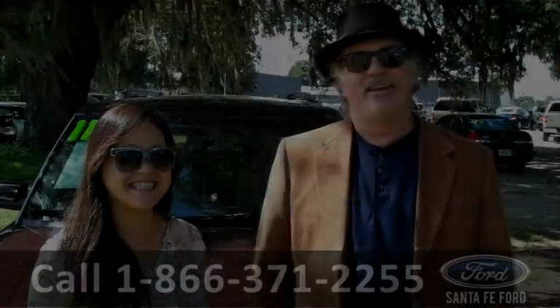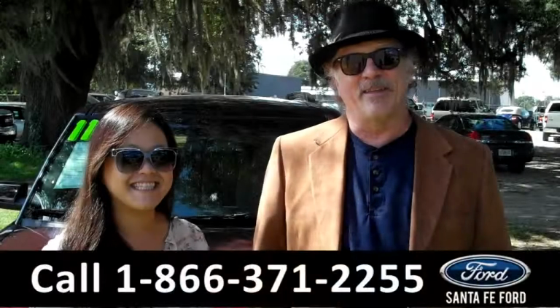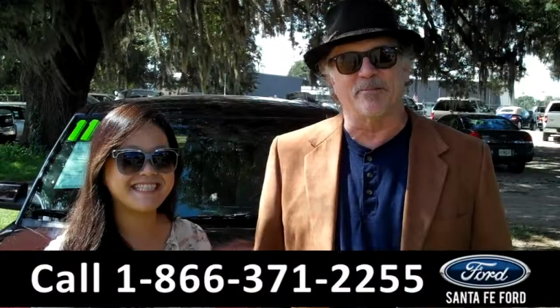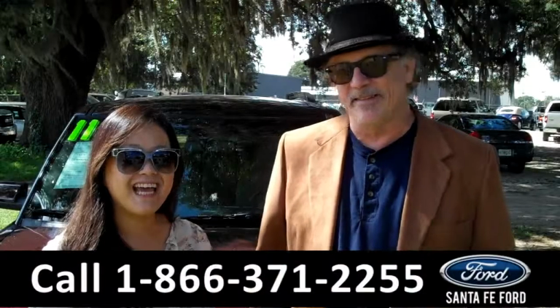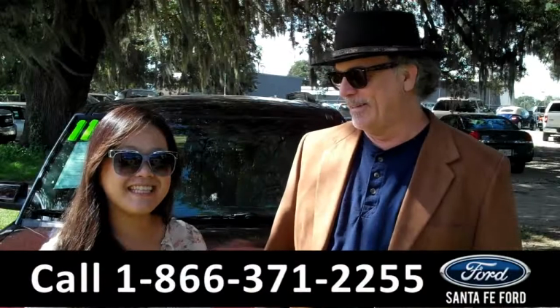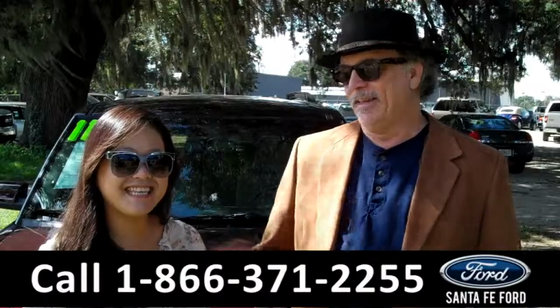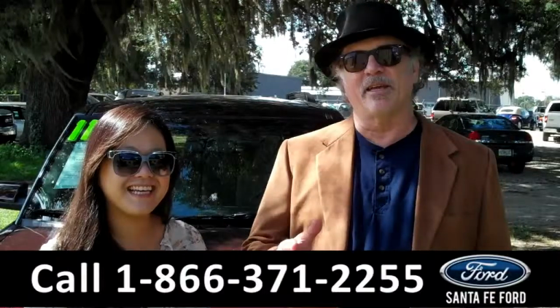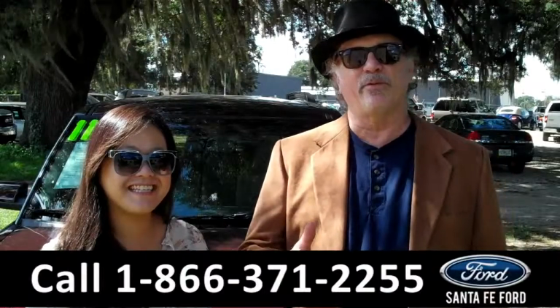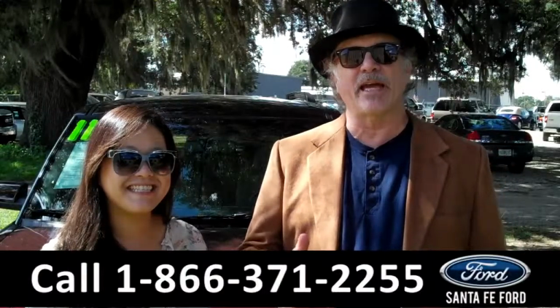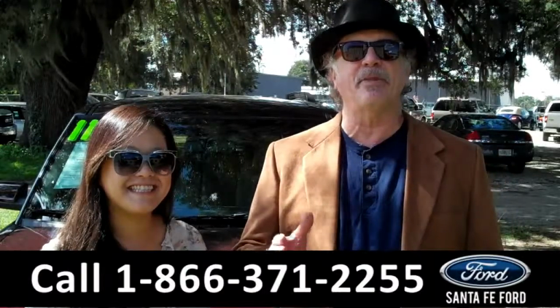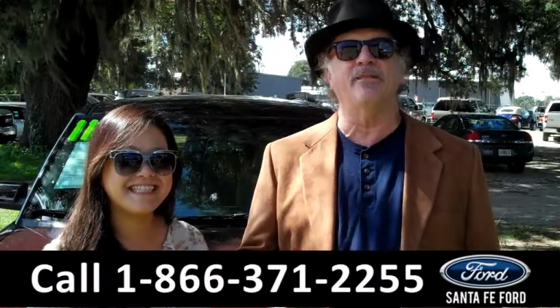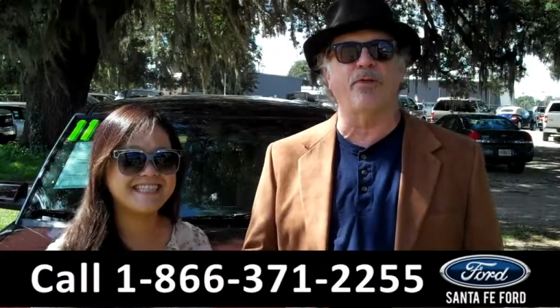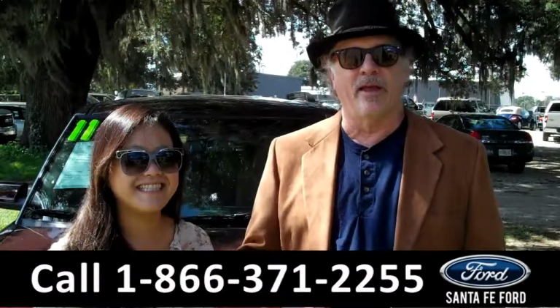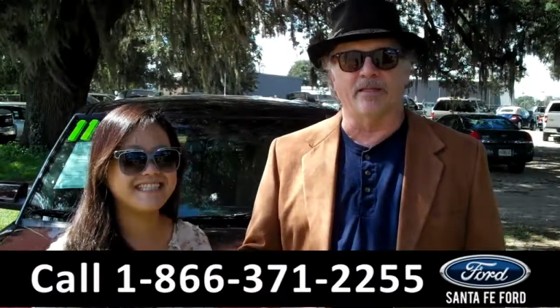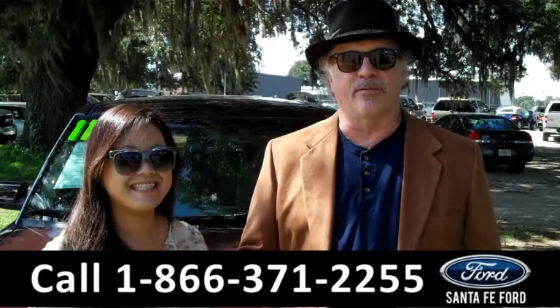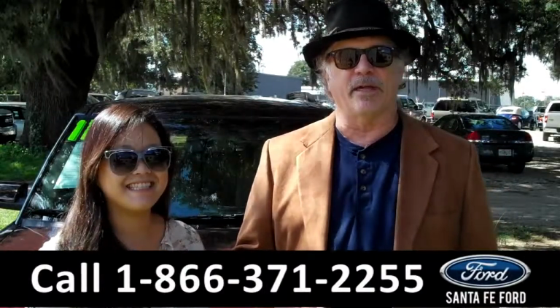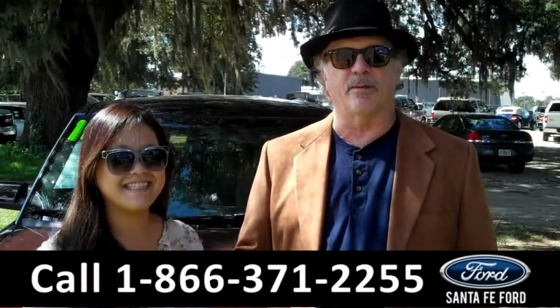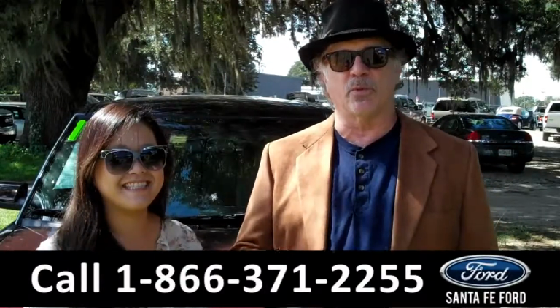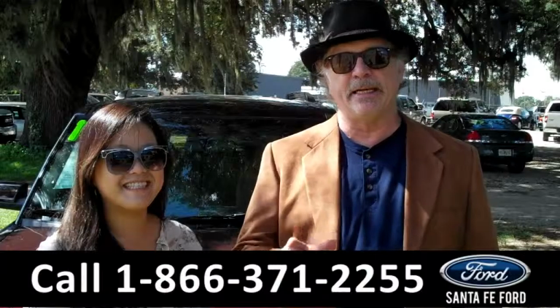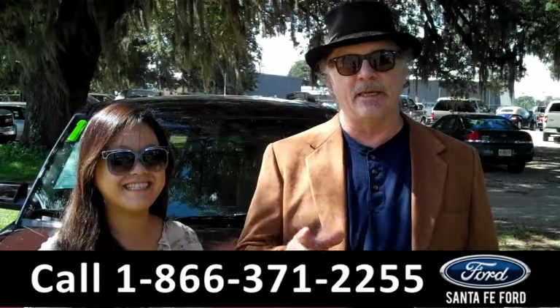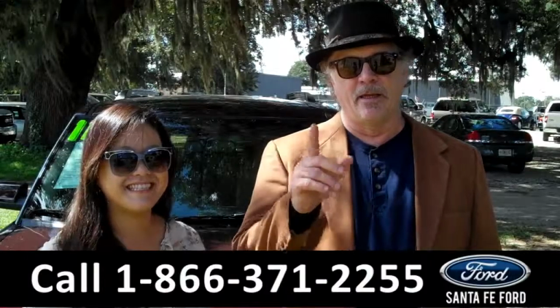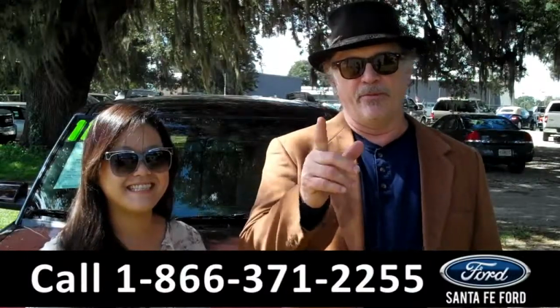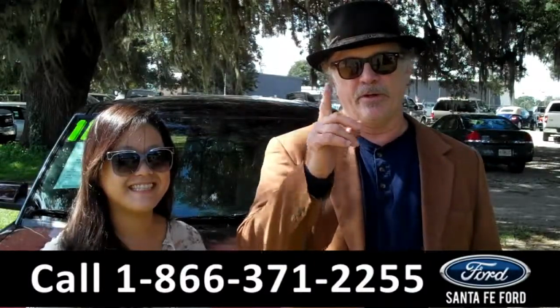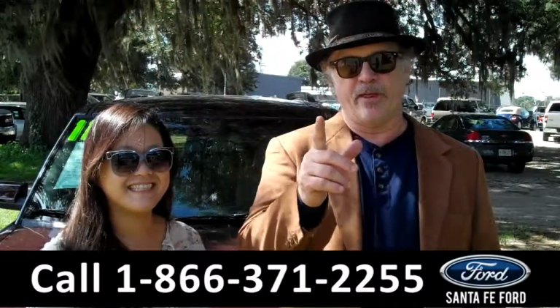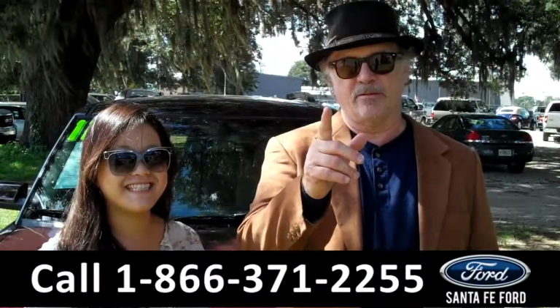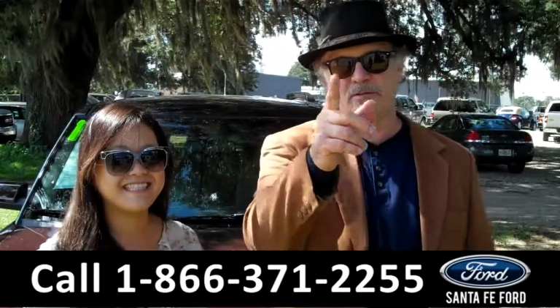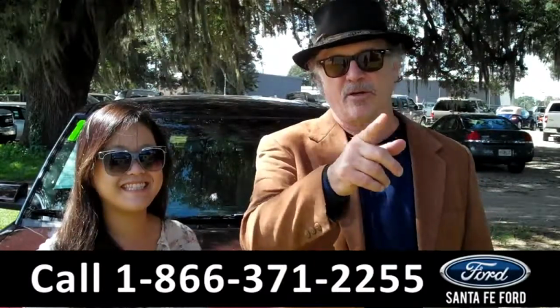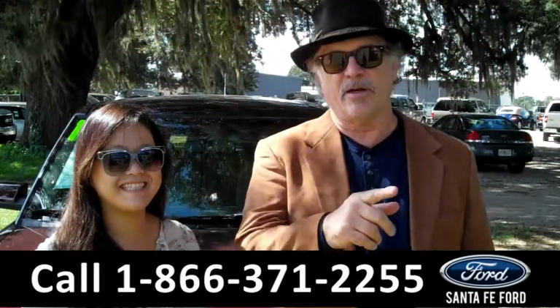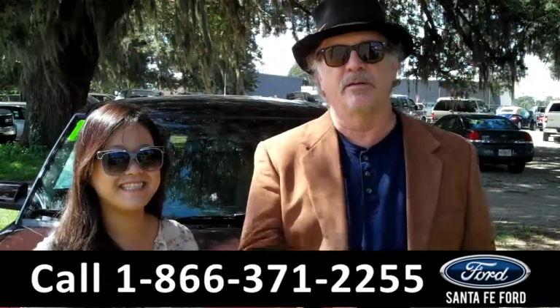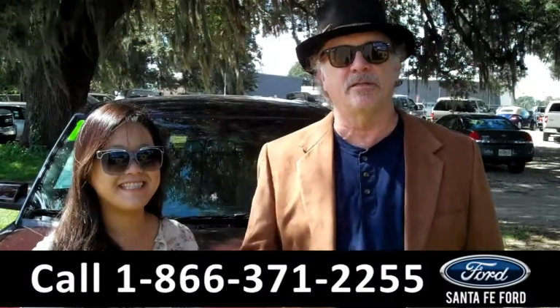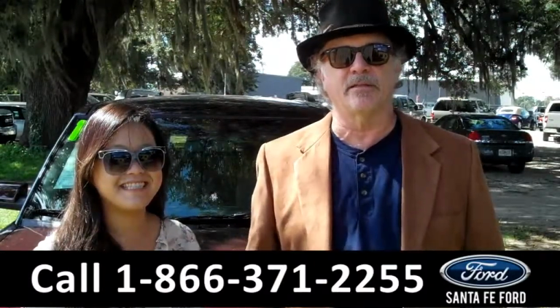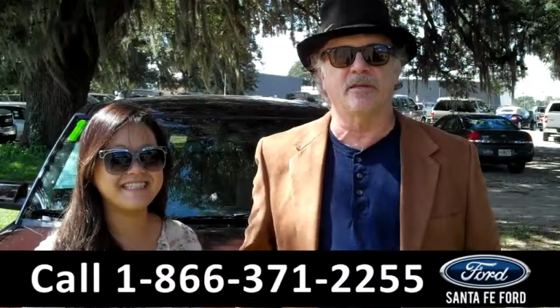Hey, this is Randy, and this is CeCe, SantaFeFord.com near Gainesville, Florida — I-75 at exit number 399. Ford Flex, don't go anywhere. CeCe has the details.